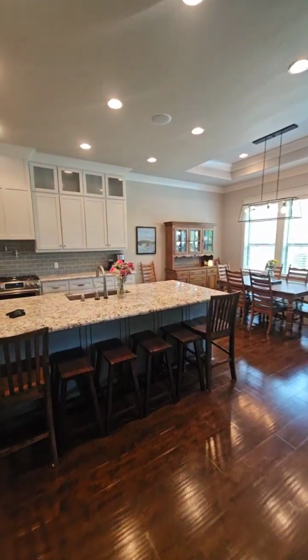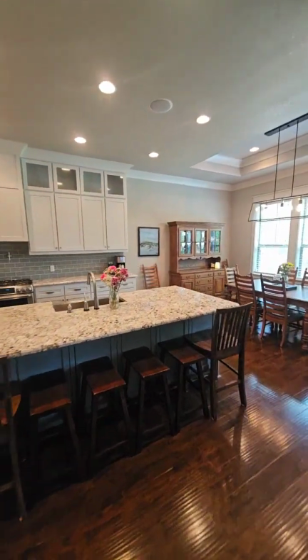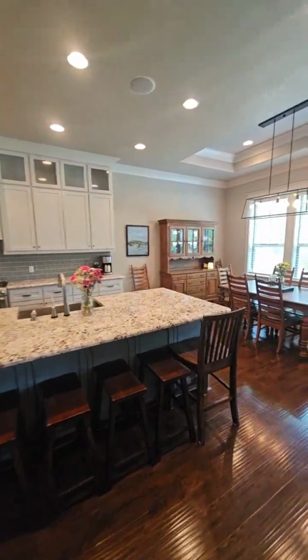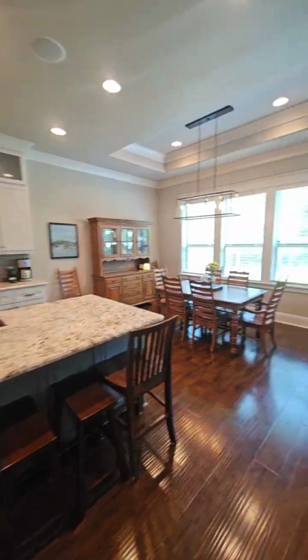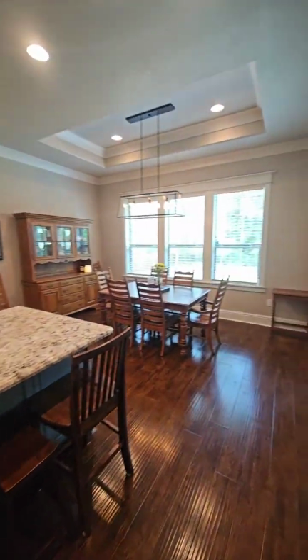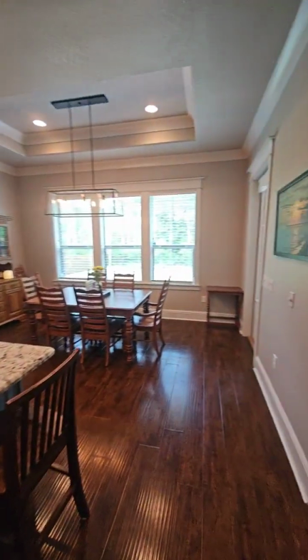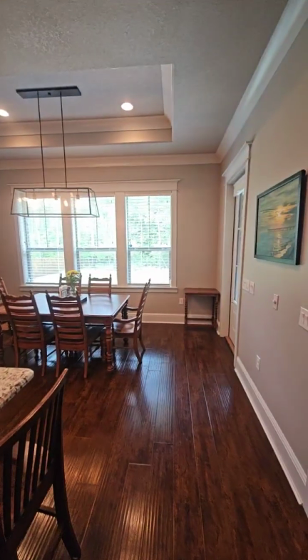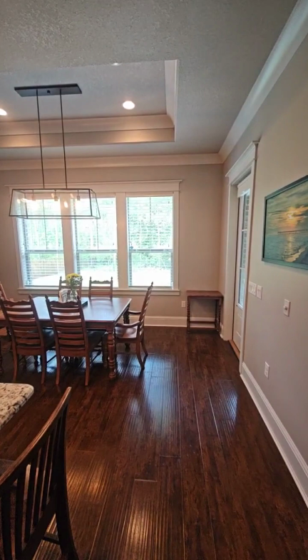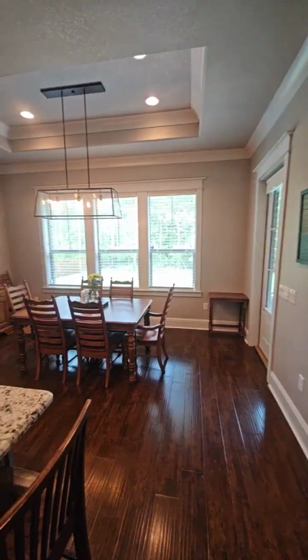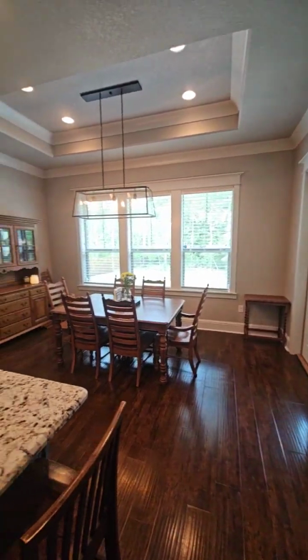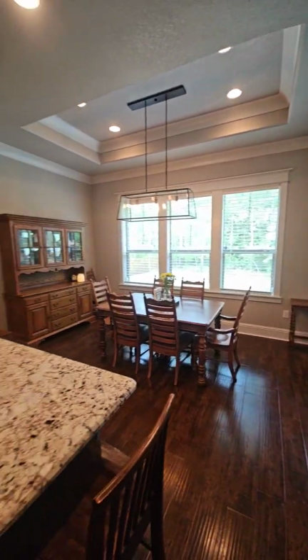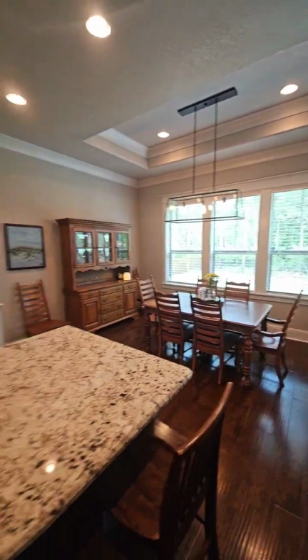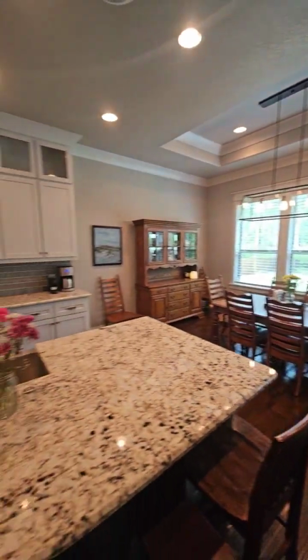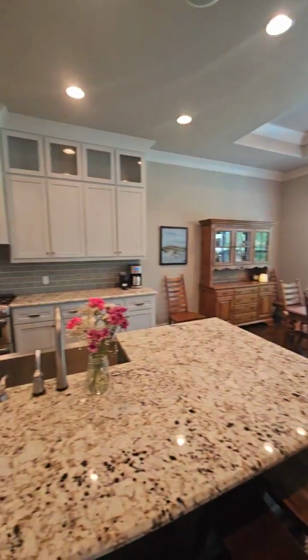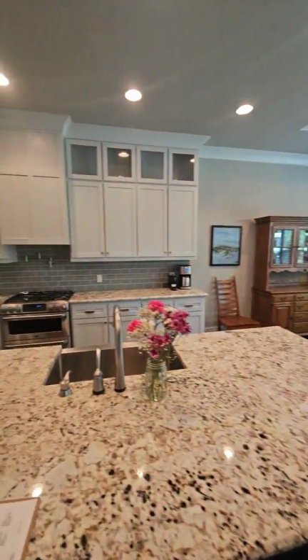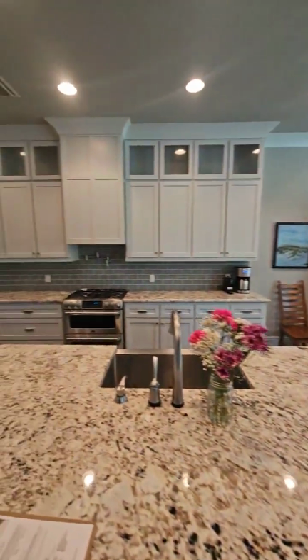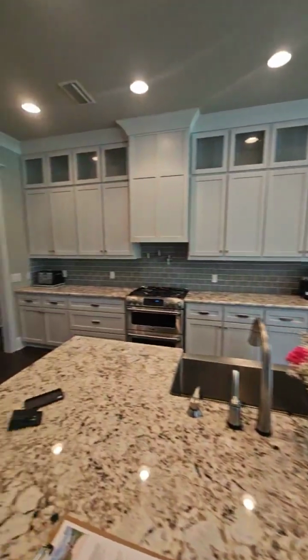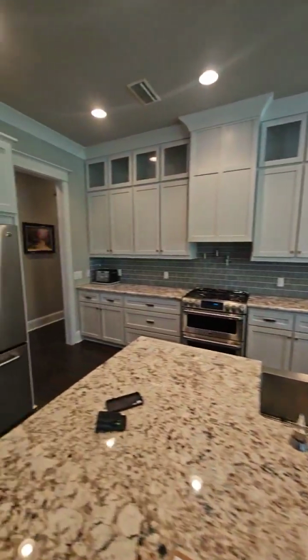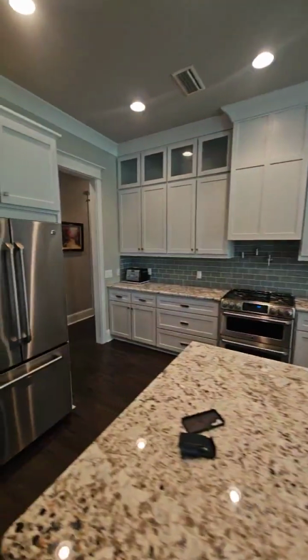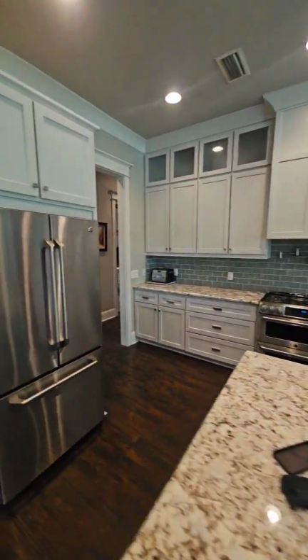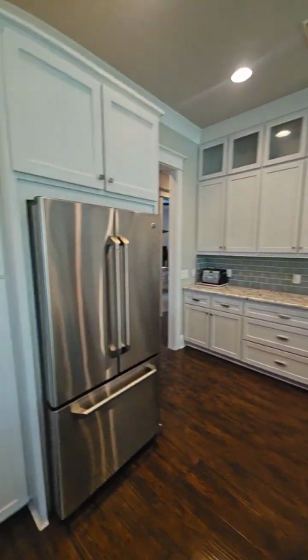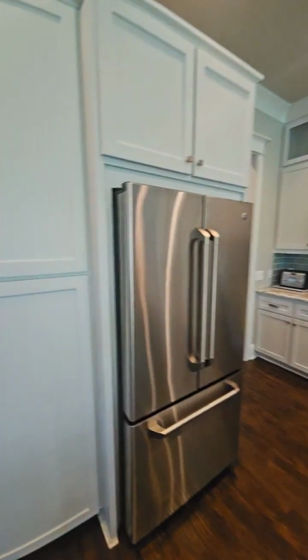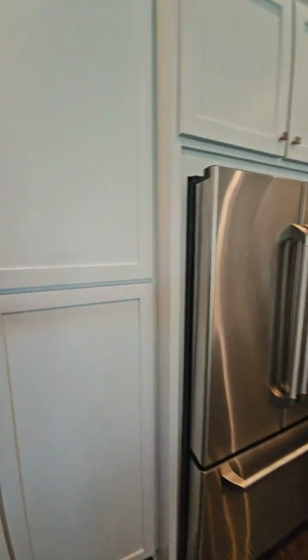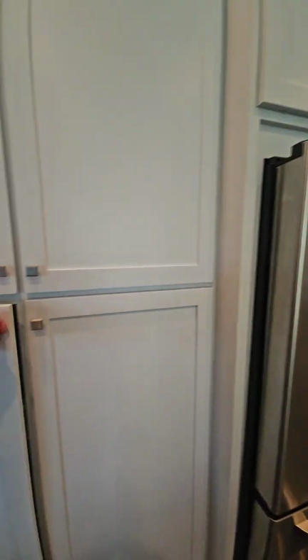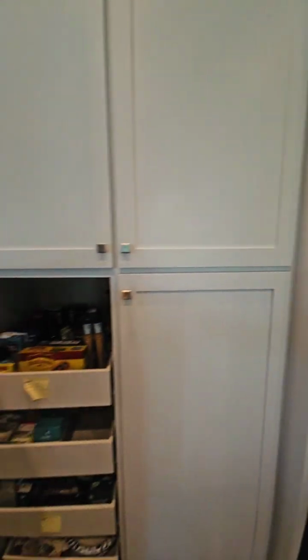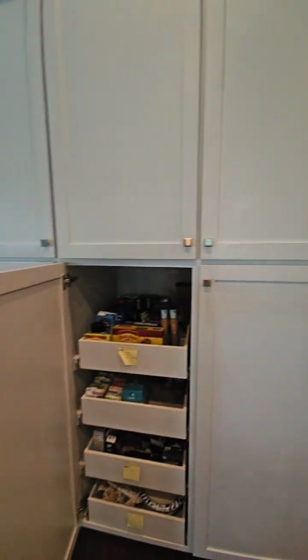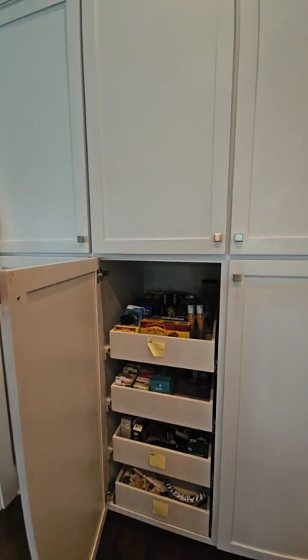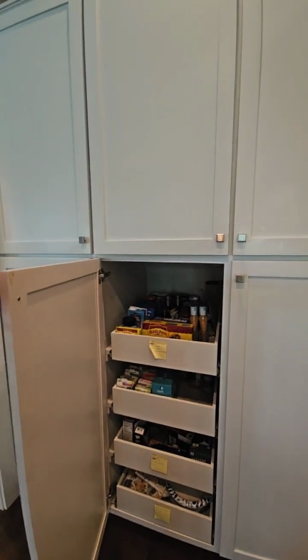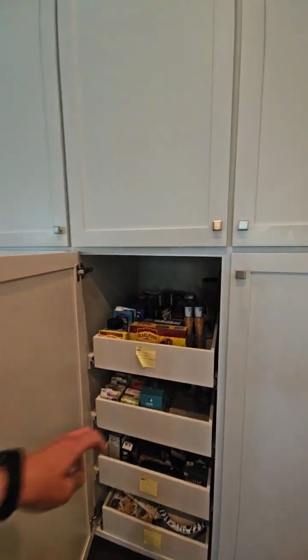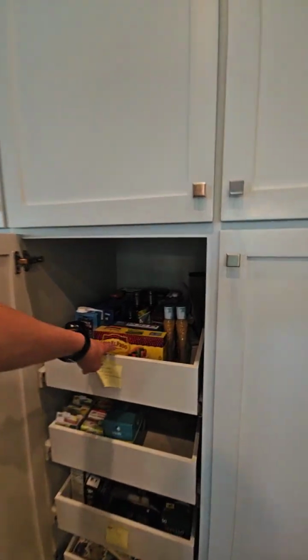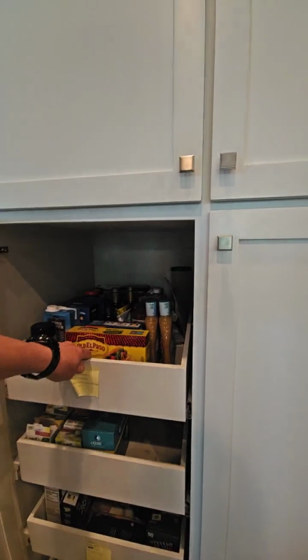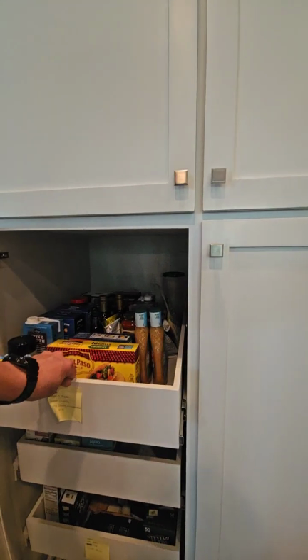Nice big kitchen. Breakfast nook. Gas range. Lots of pull-out drawers — it's nice.